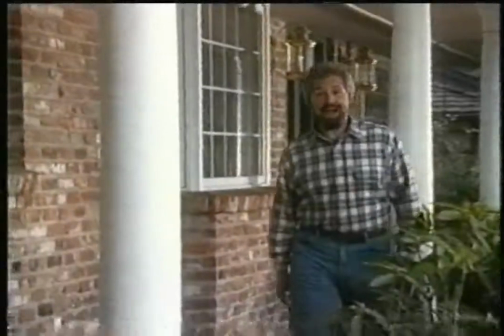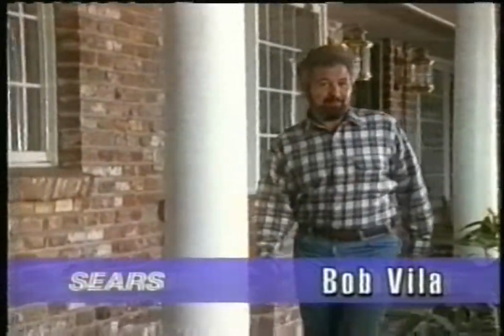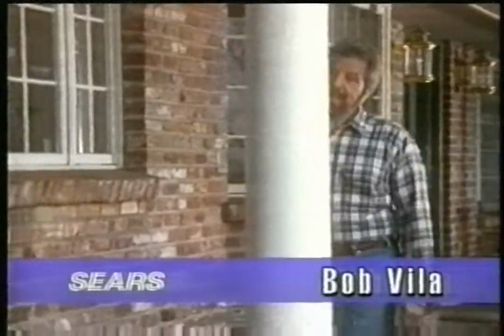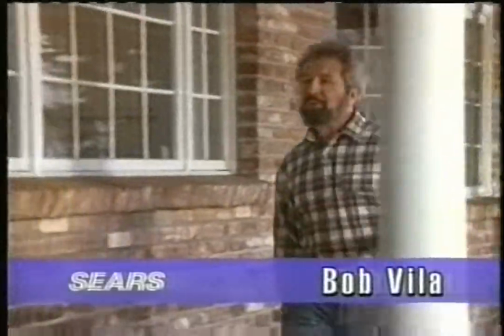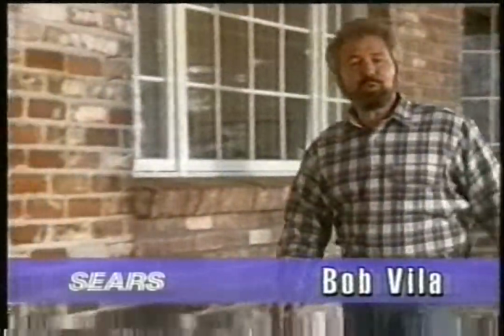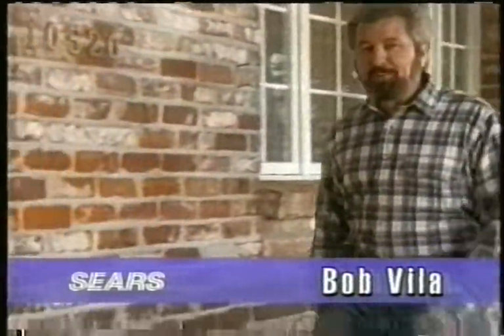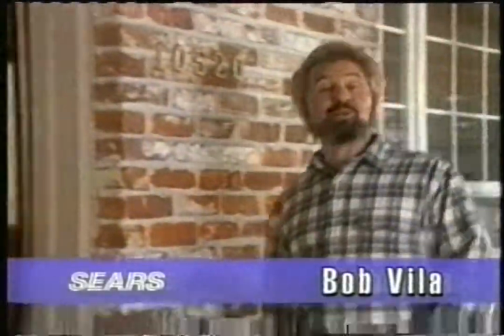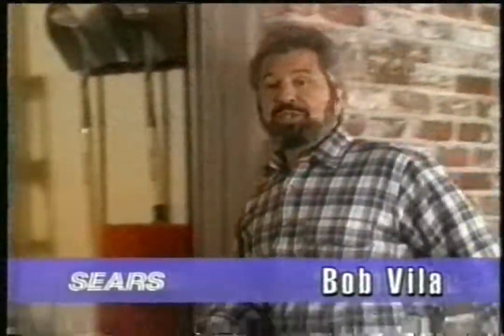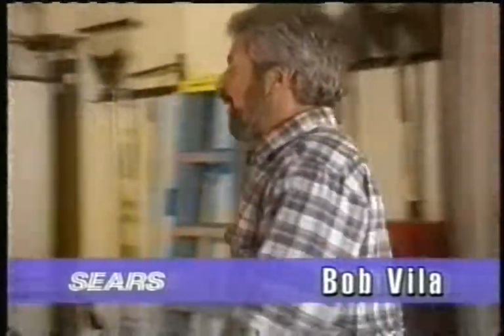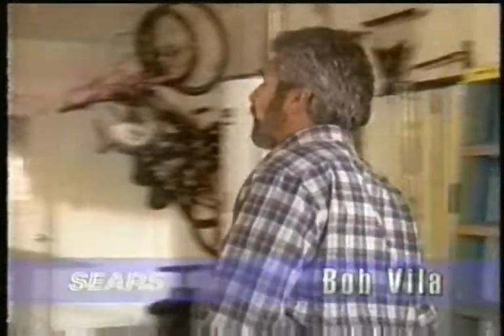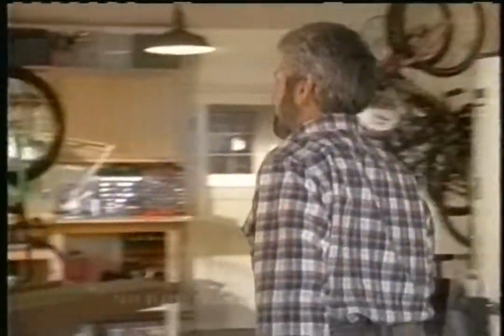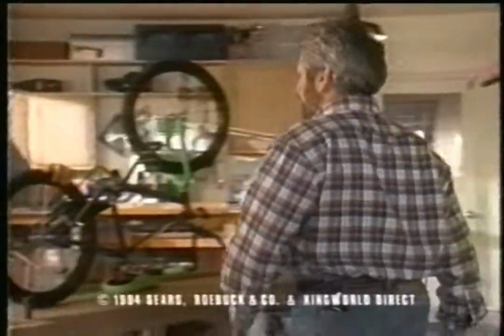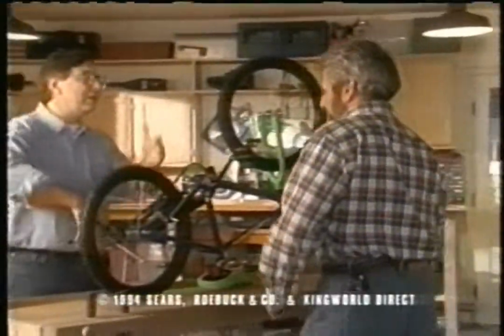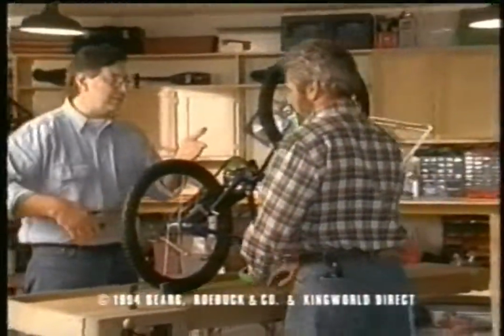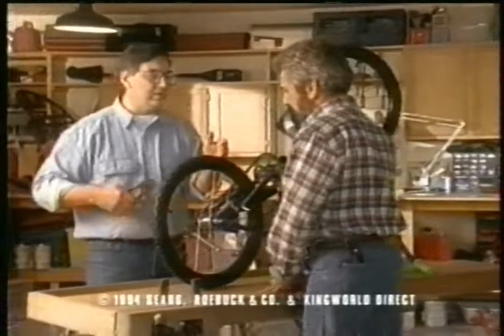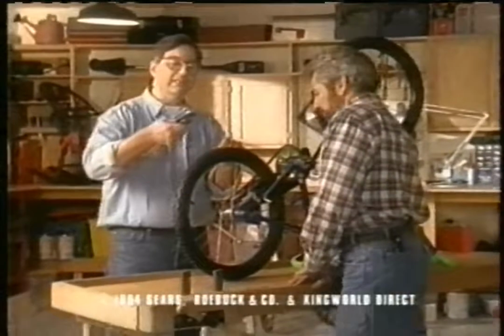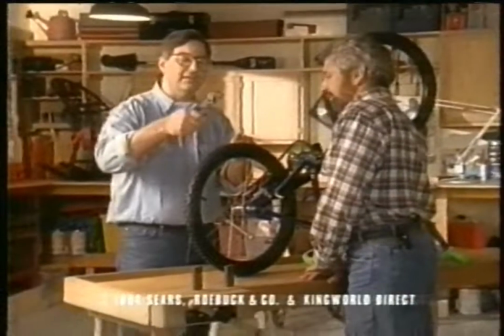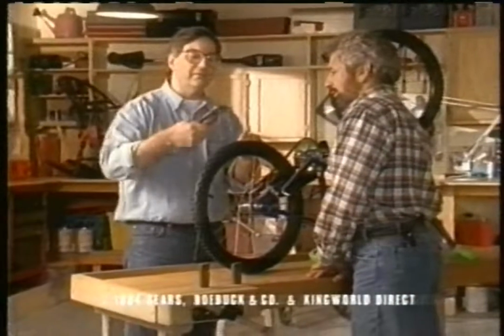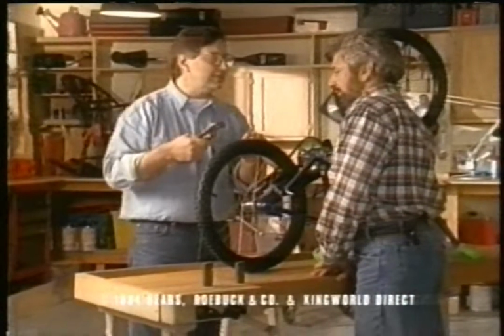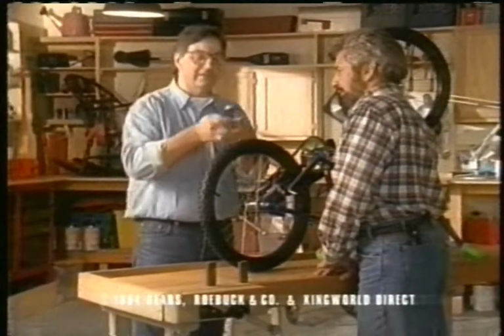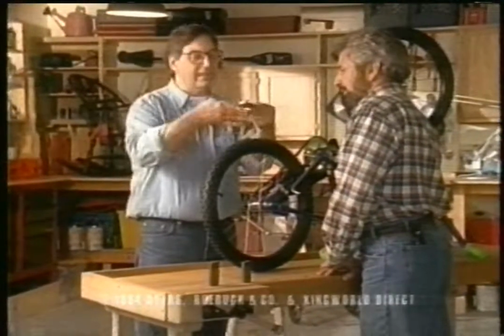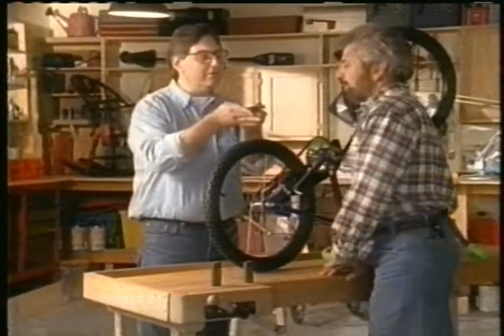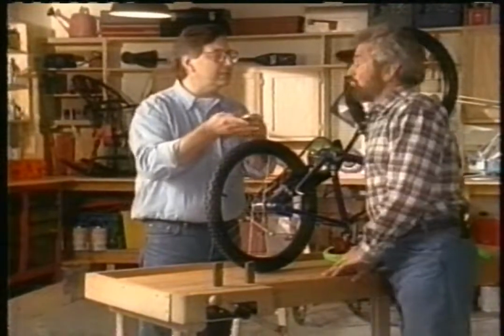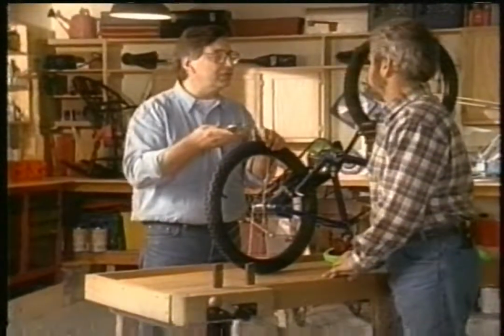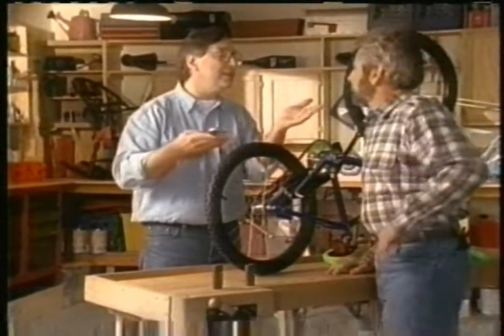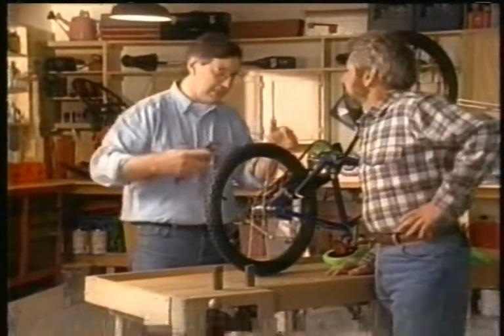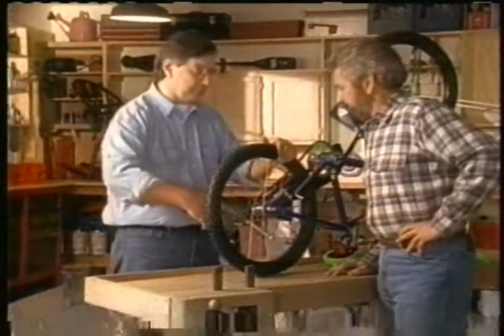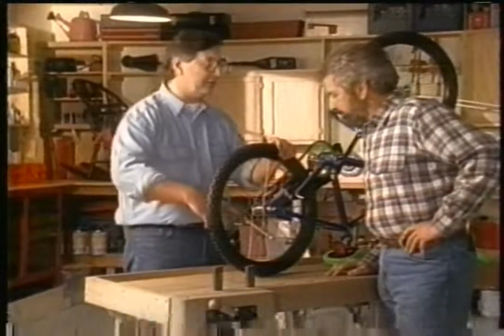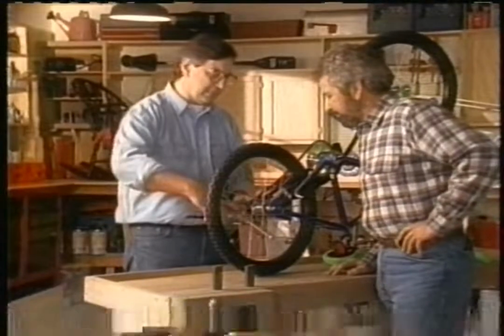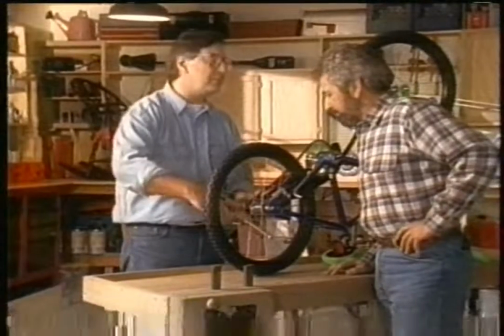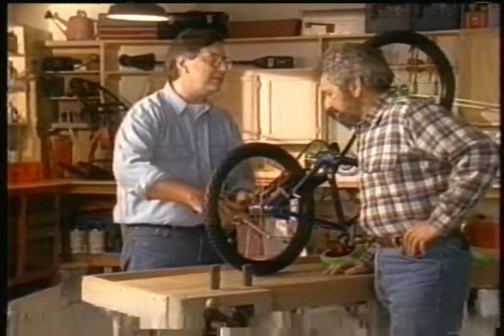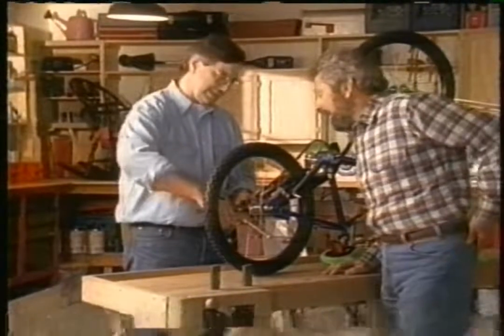Hi, I'm Bob Vila, and I'm here to show you a great new hand tool from Sears. What you working on, Tim? Well, I'm fixing this wheel, but these pliers make it really difficult. It takes two hands to adjust them, and even then it doesn't fit quite right, so I end up rounding off this nut.